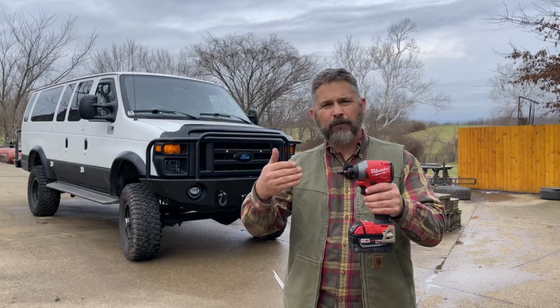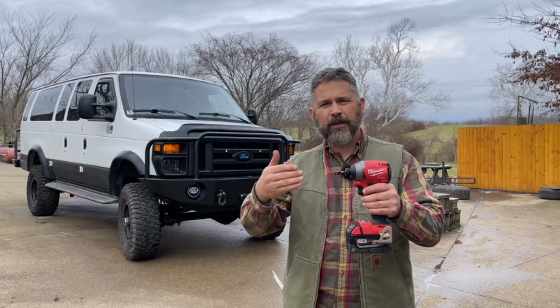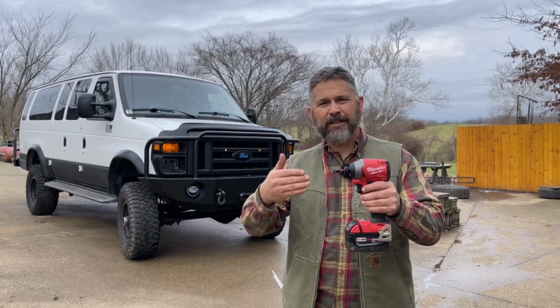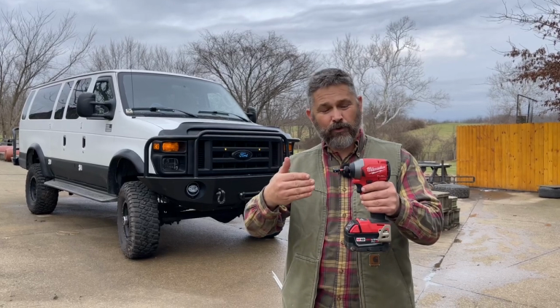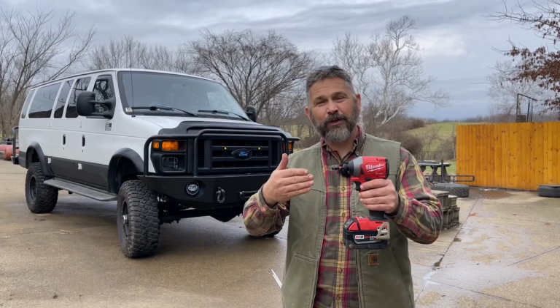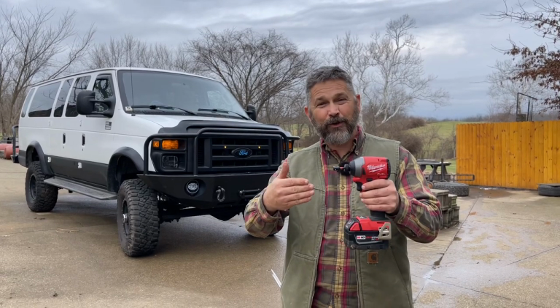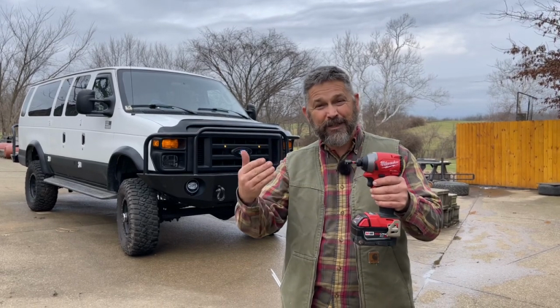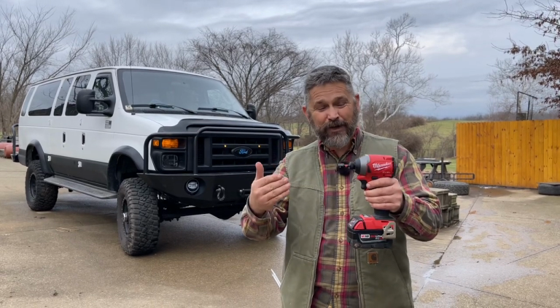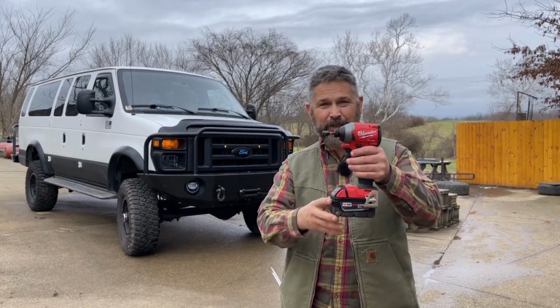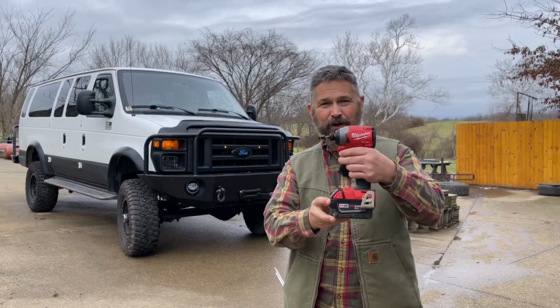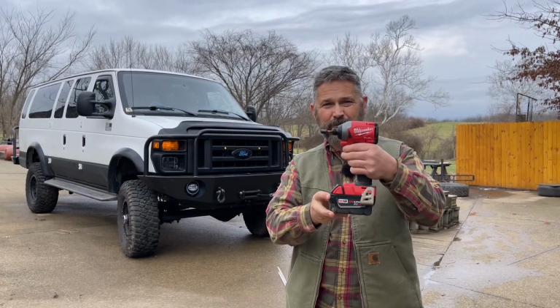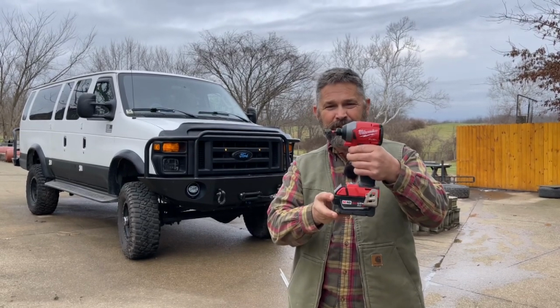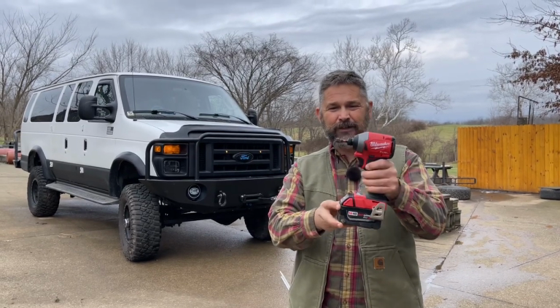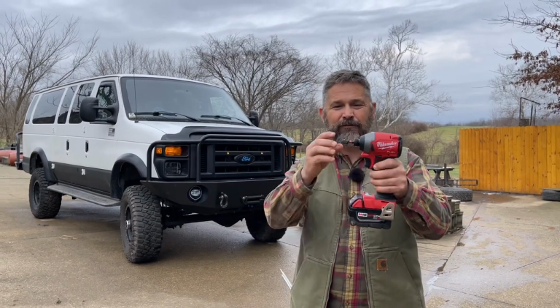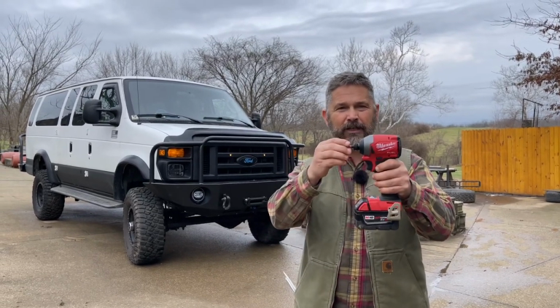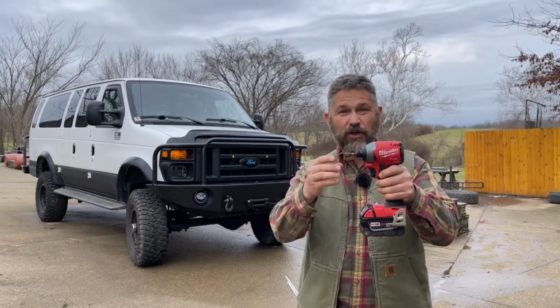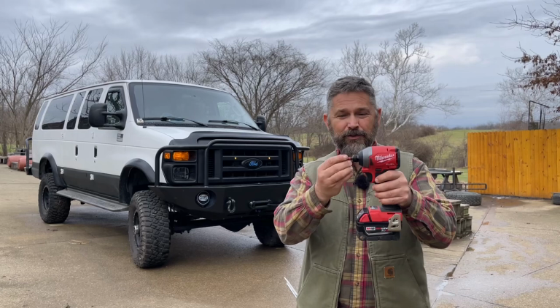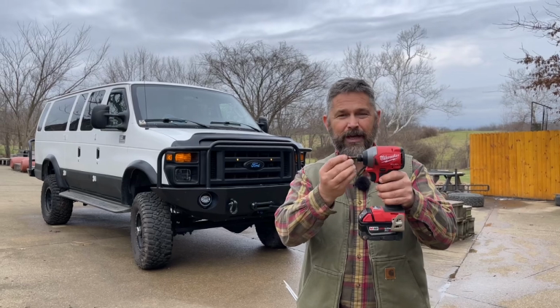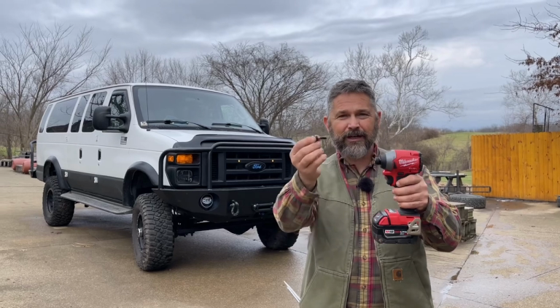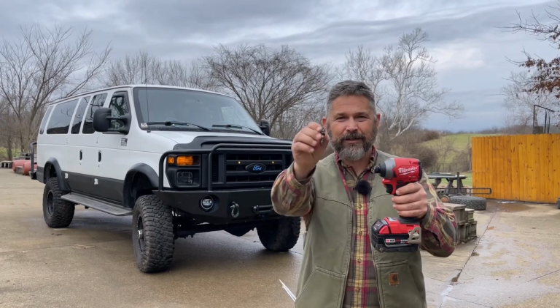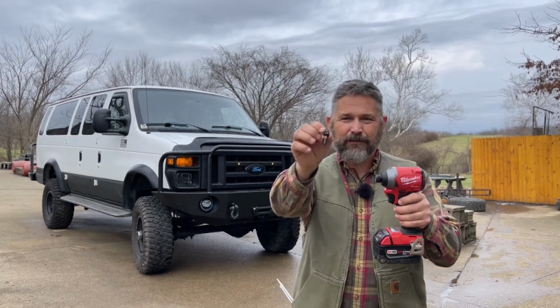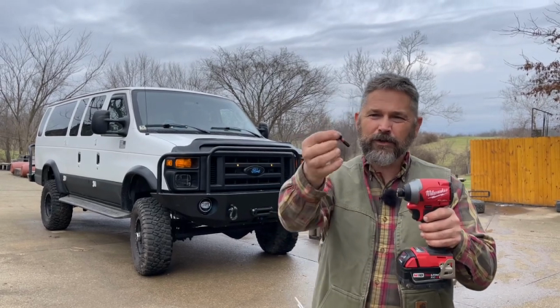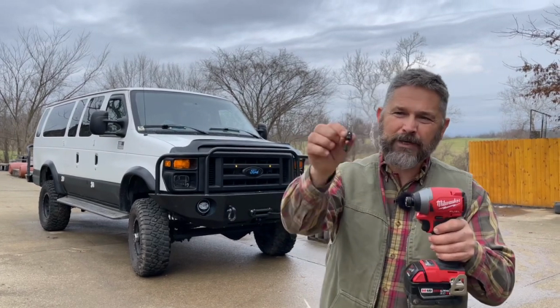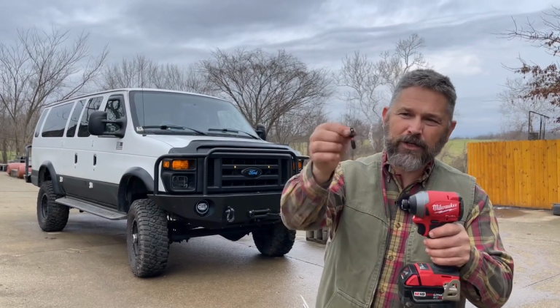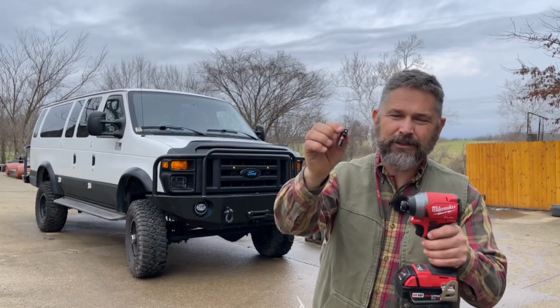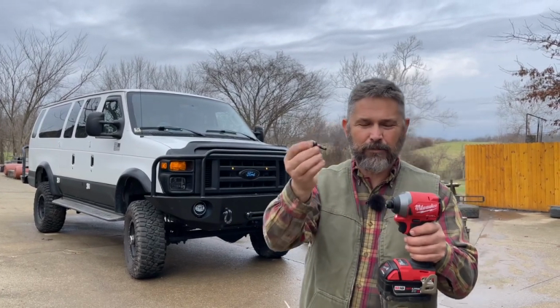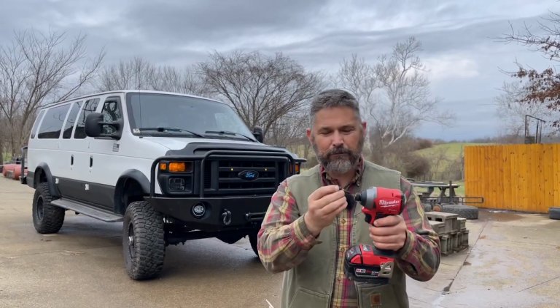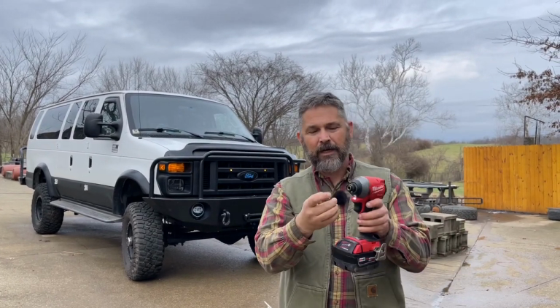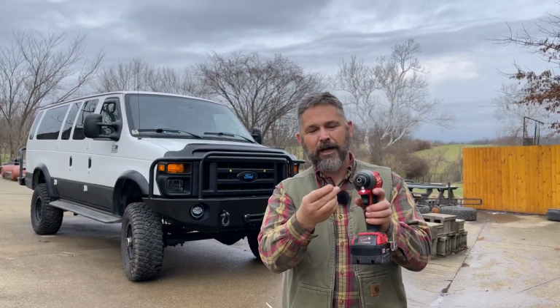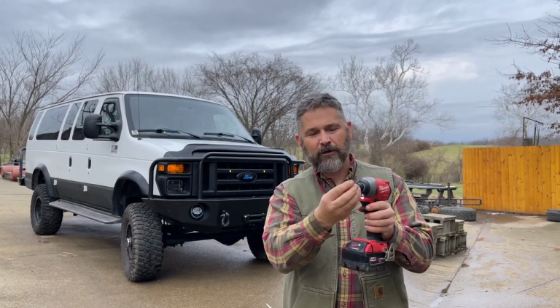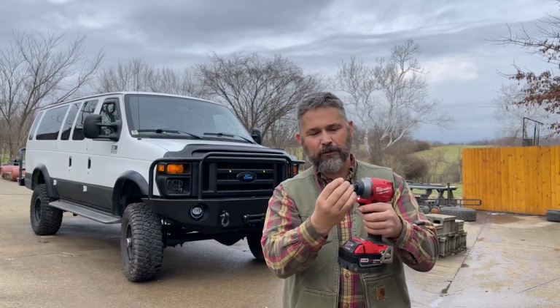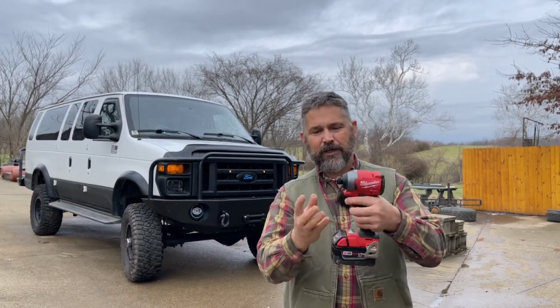Milwaukee M18 Fuel quarter inch impact driver. It's pretty awesome. Unfortunately, it's so awesome that if you're working on something kind of rusty, you end up breaking a bit — and now look what's happened.